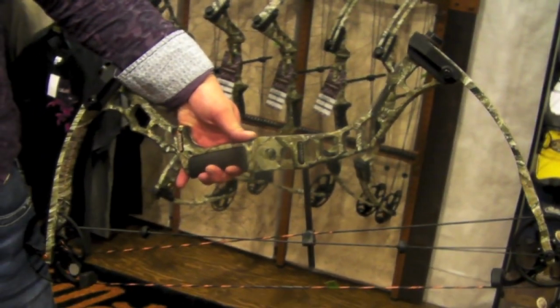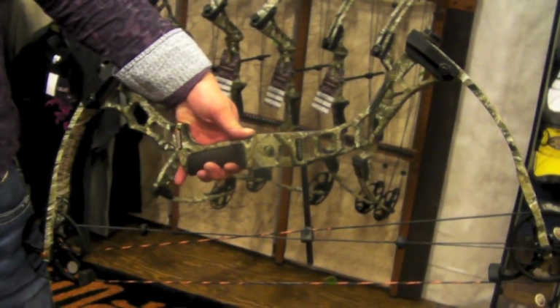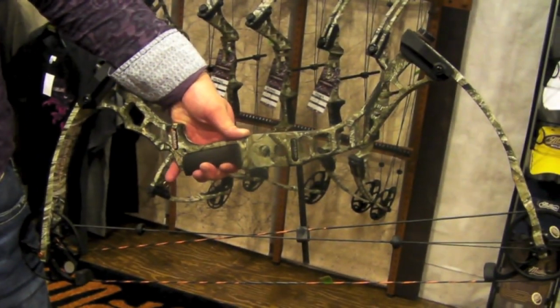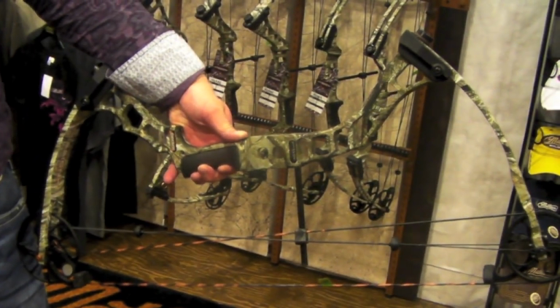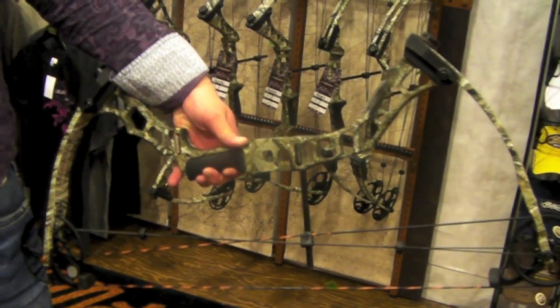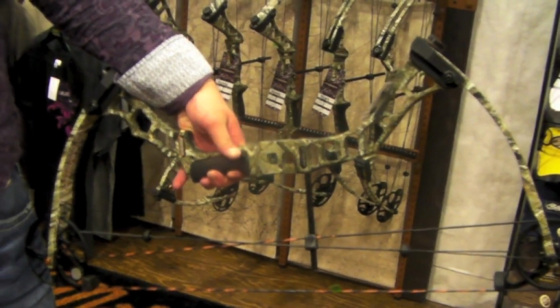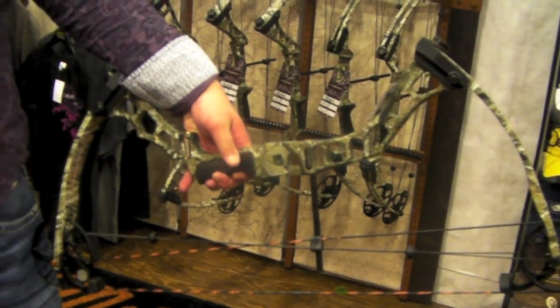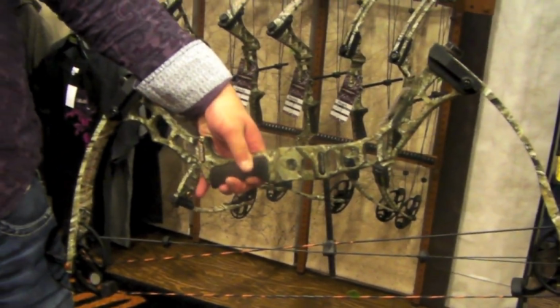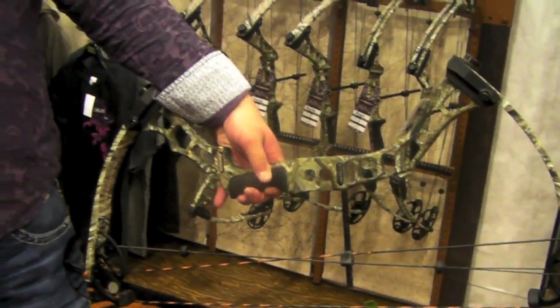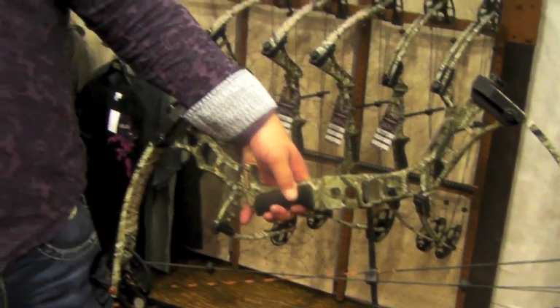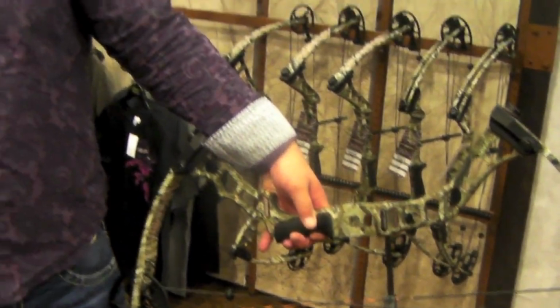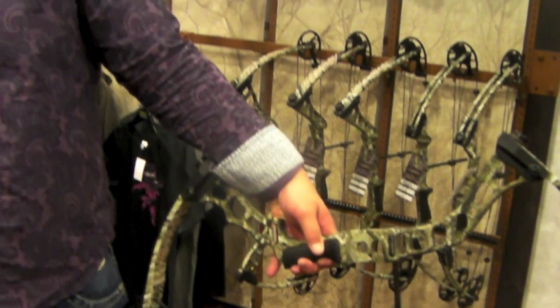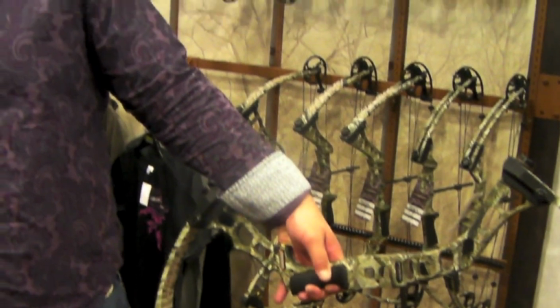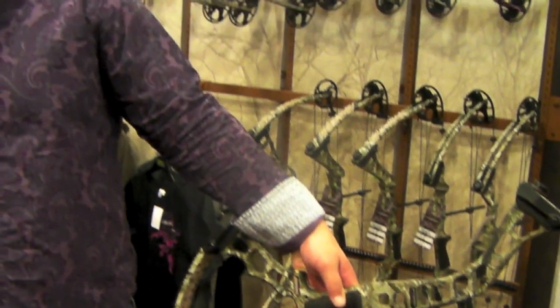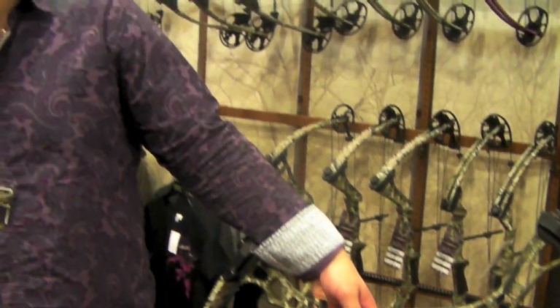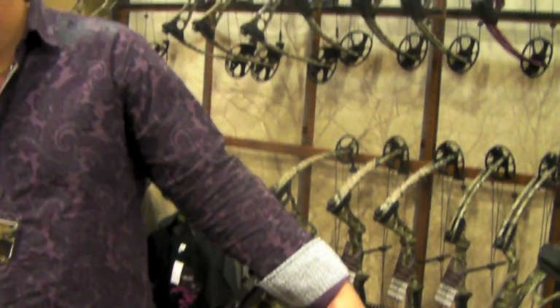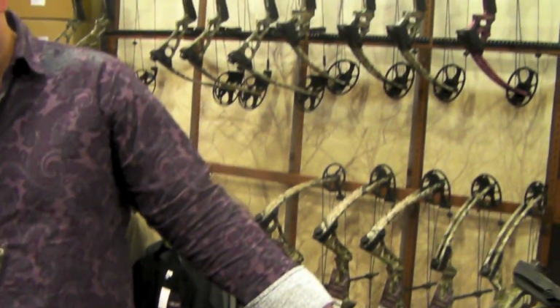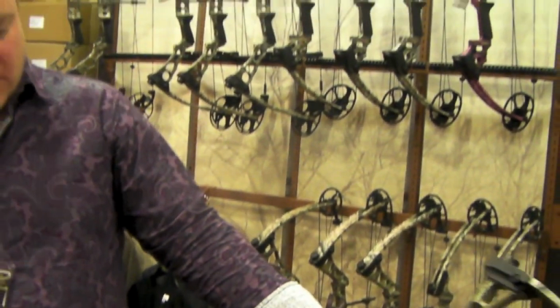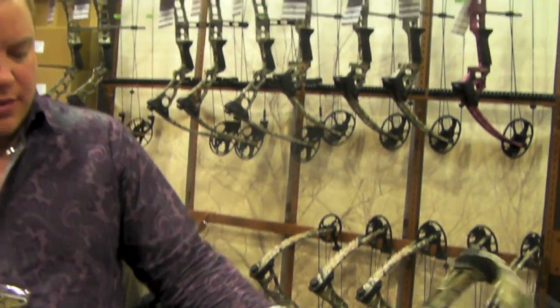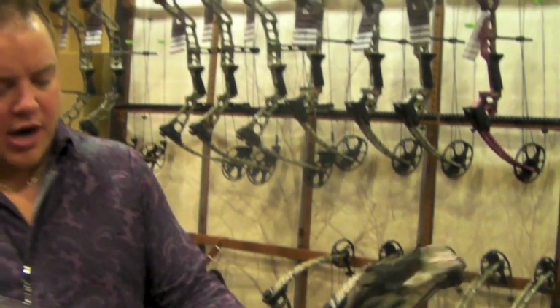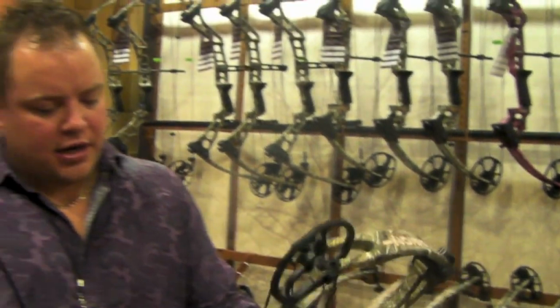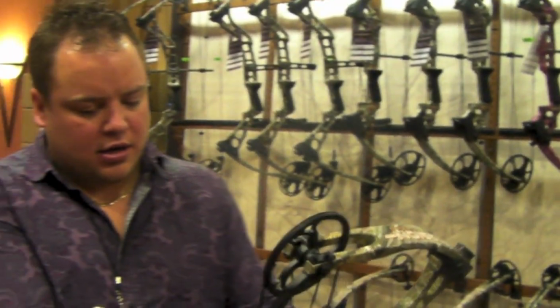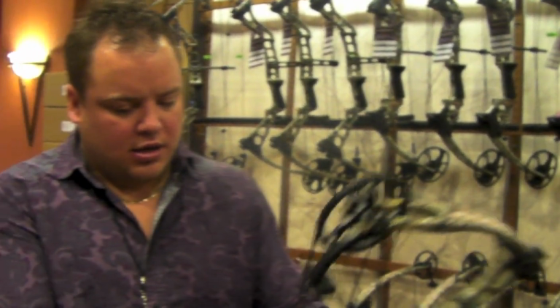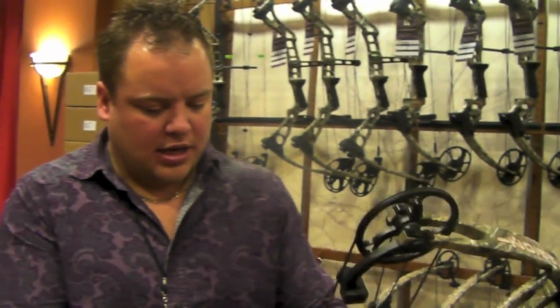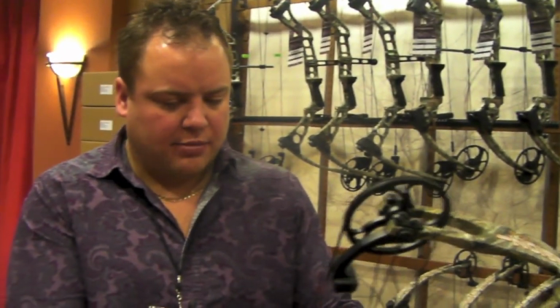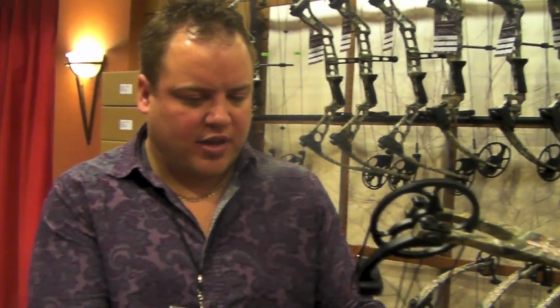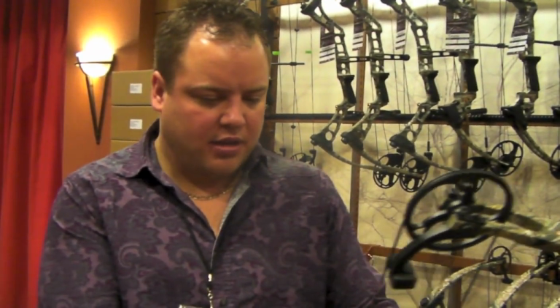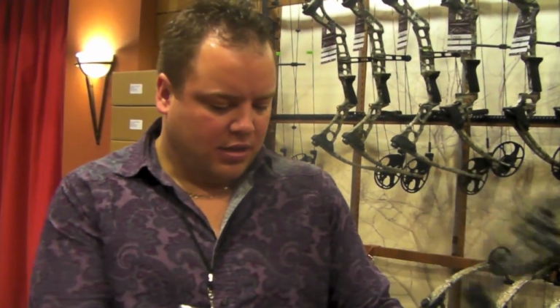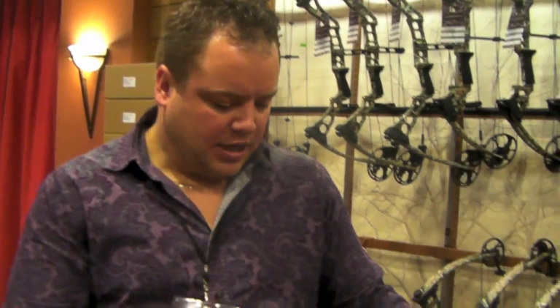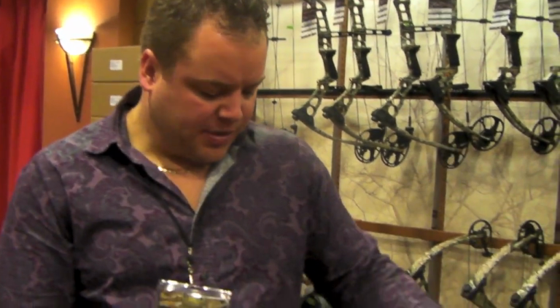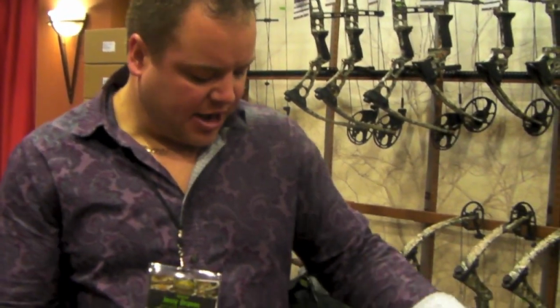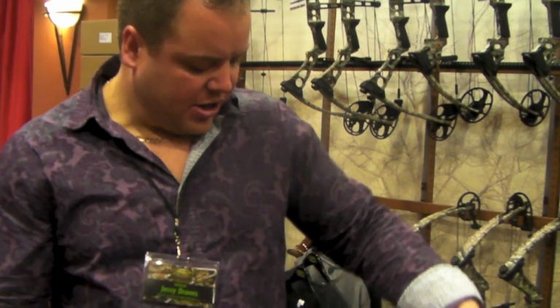They run the Zebra Hybrid strings on it, DL single cam, and a carbon rod, cable slide. It should be a great bow.